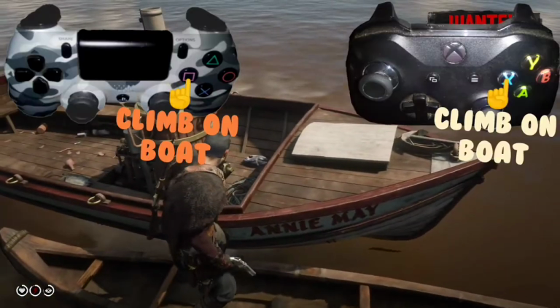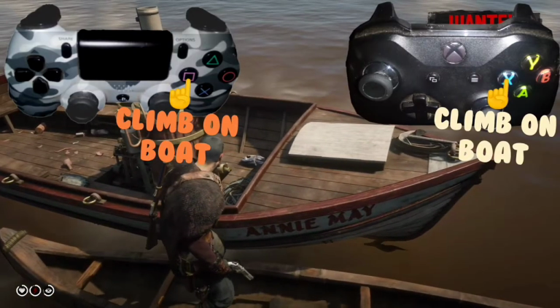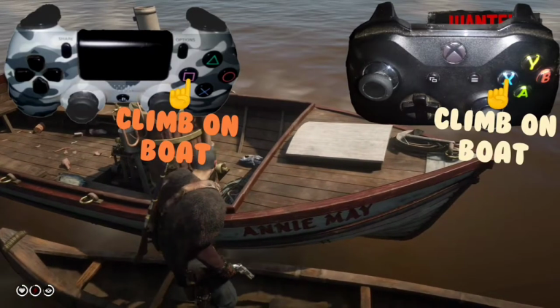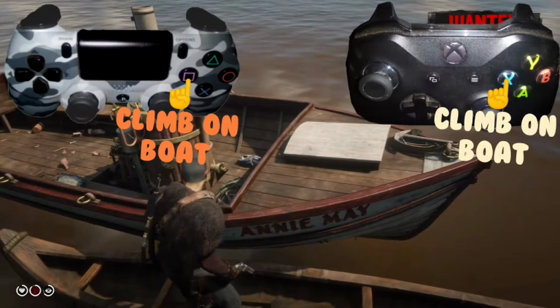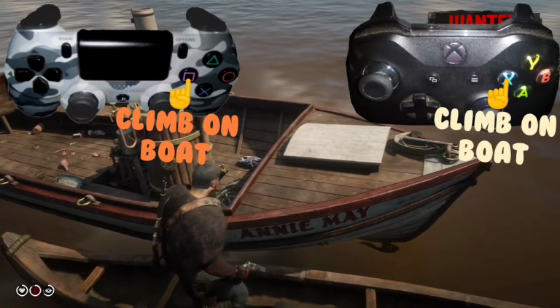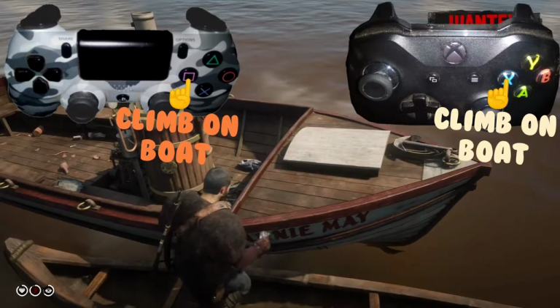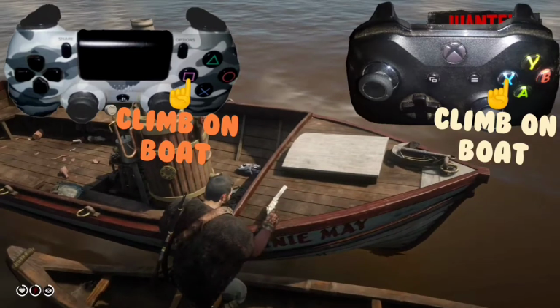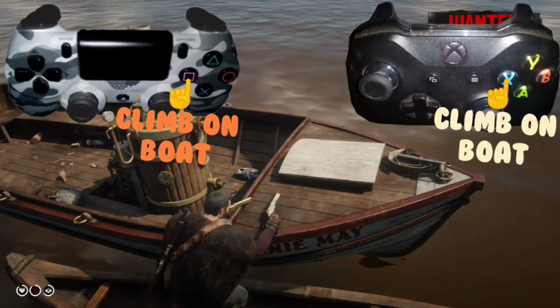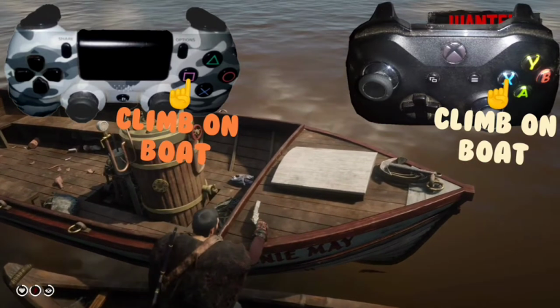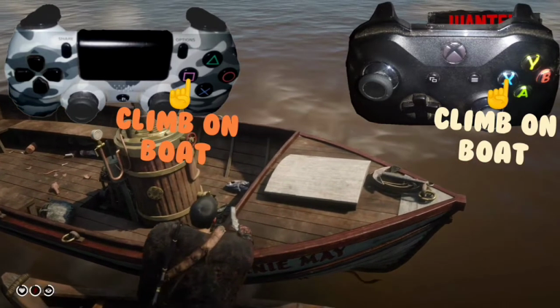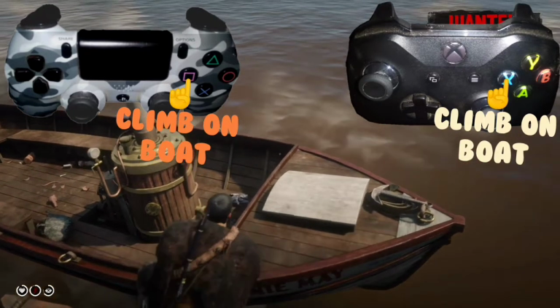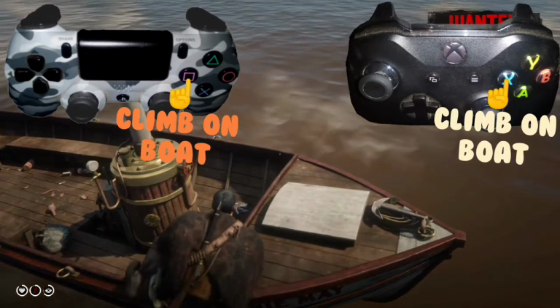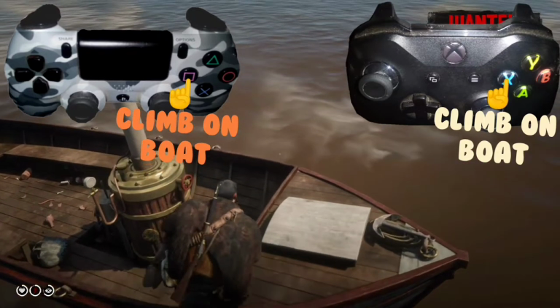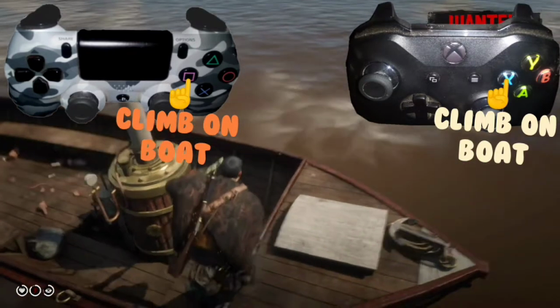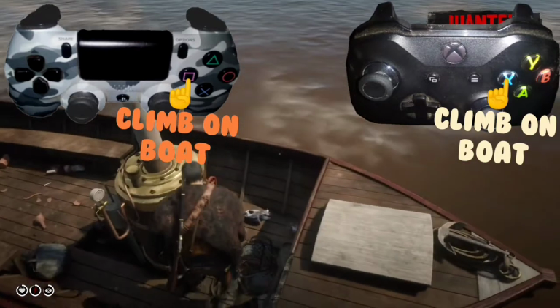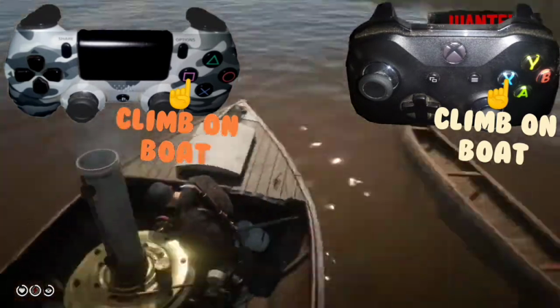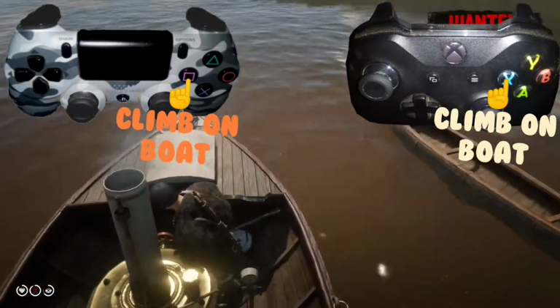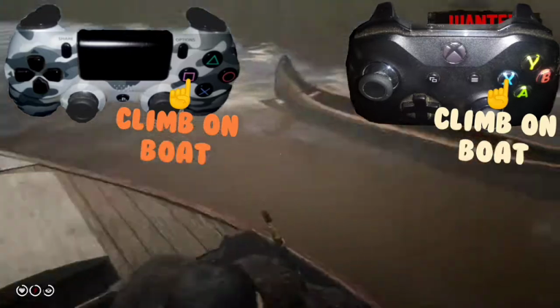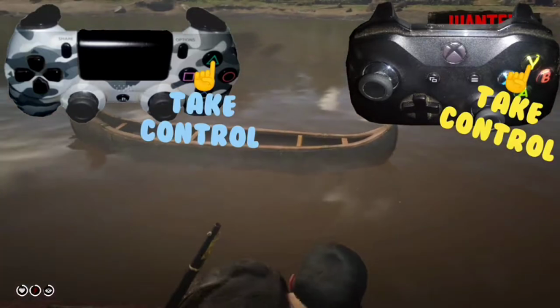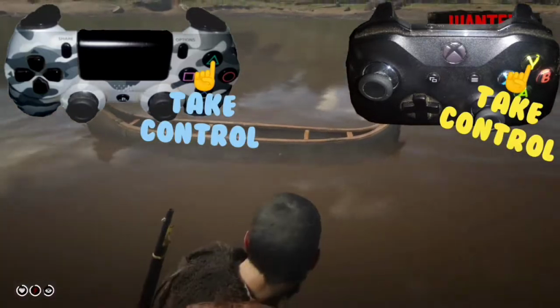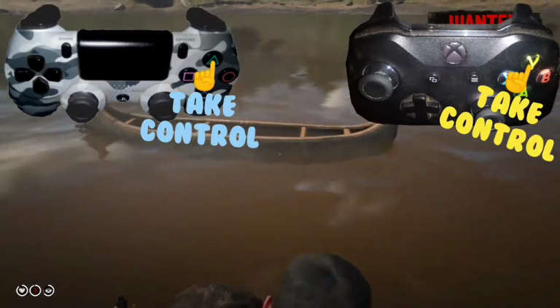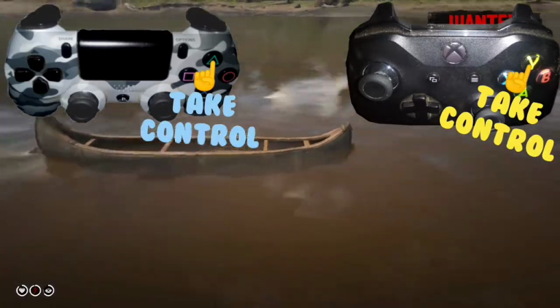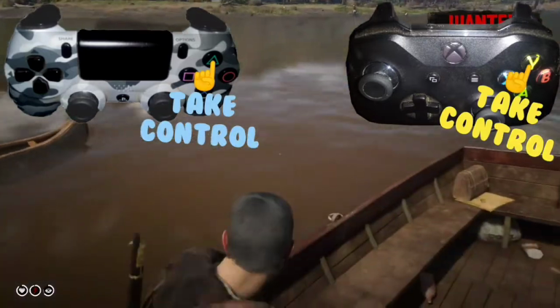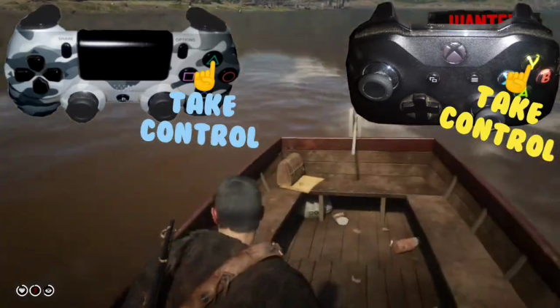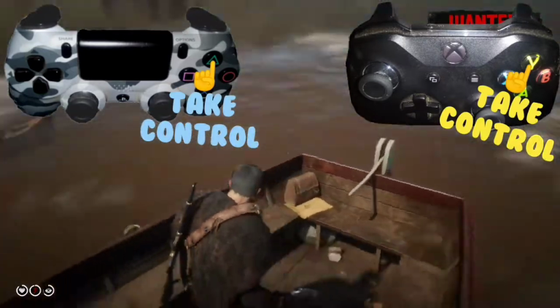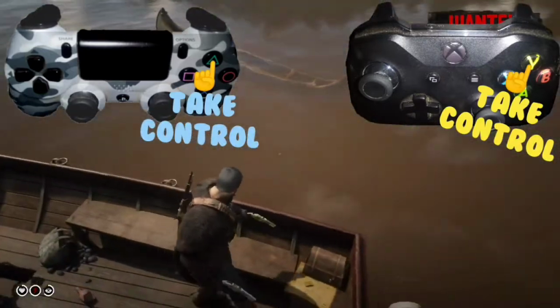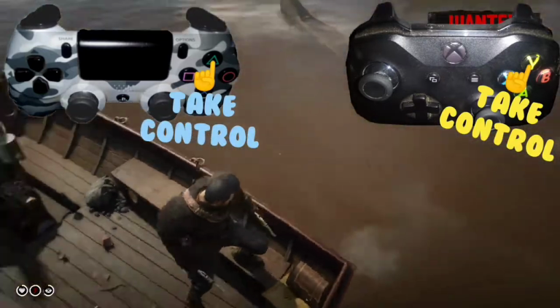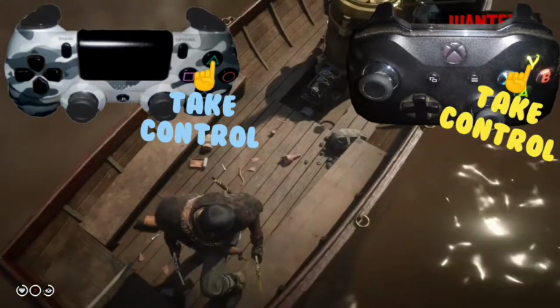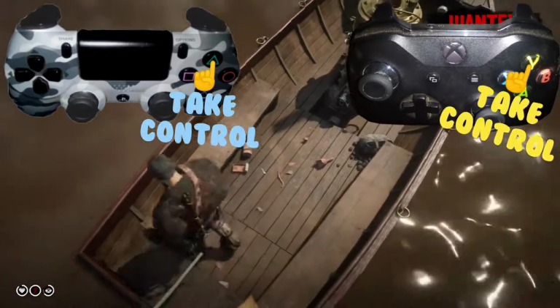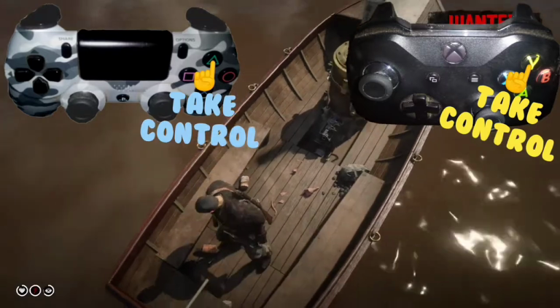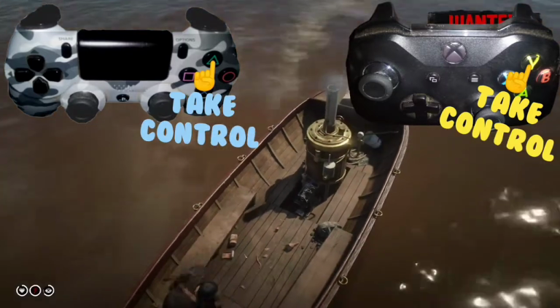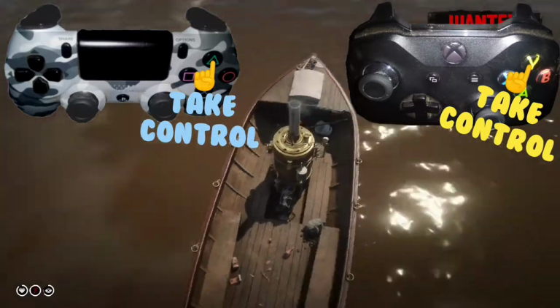To climb onto another boat, we're going to press the square button for the PS4 and the X button for the Xbox One. To take control of a boat, we are simply going to go to the back and press the triangle button.